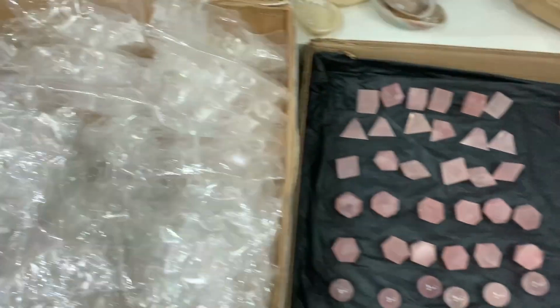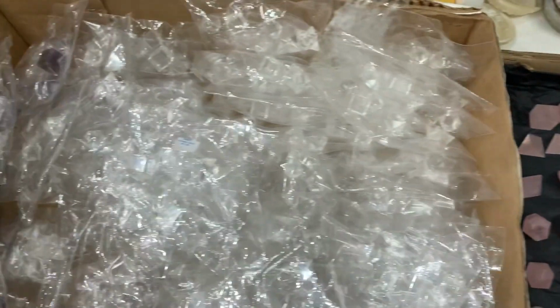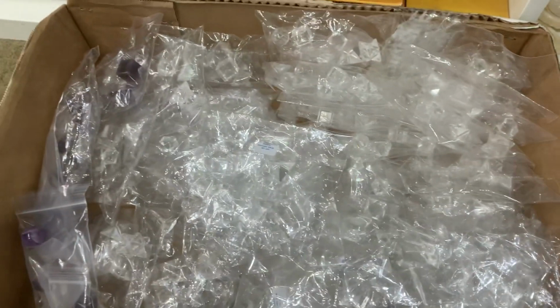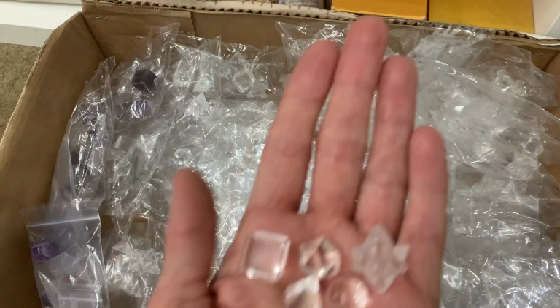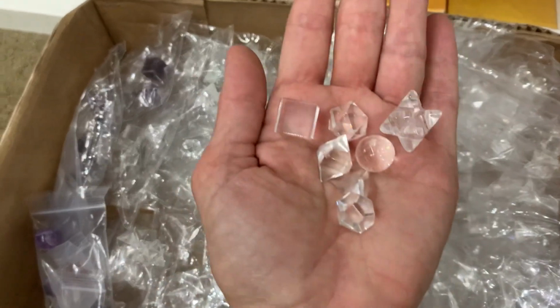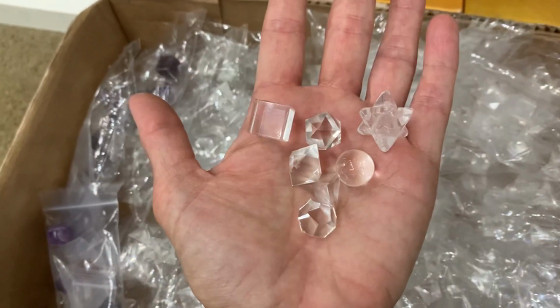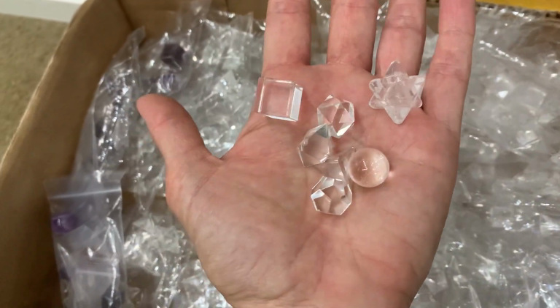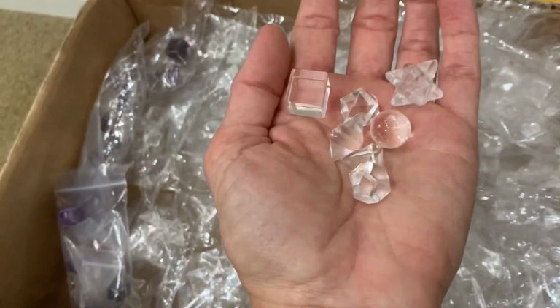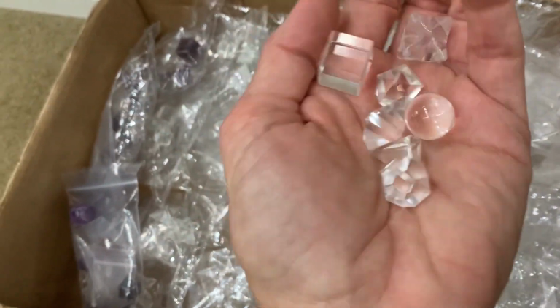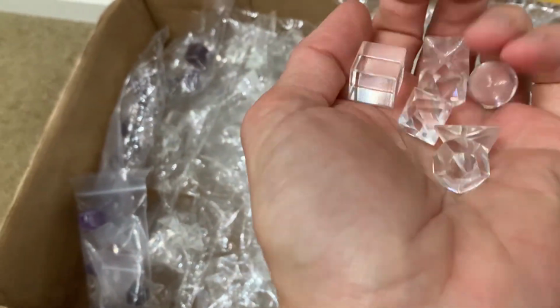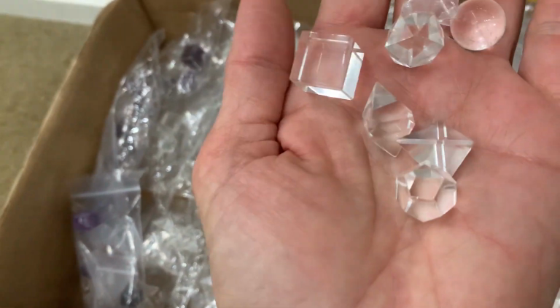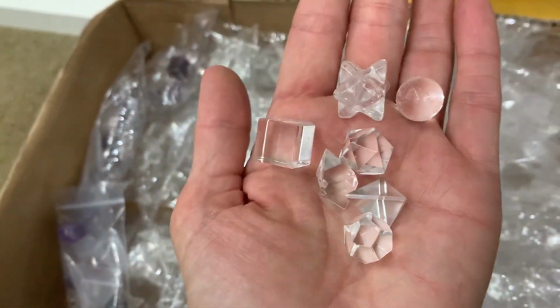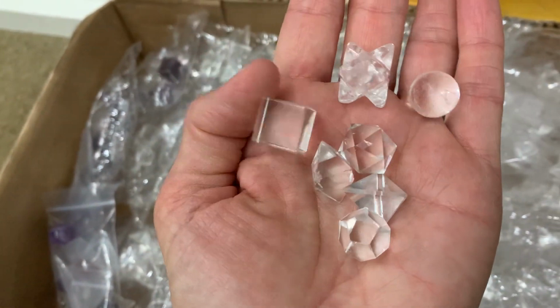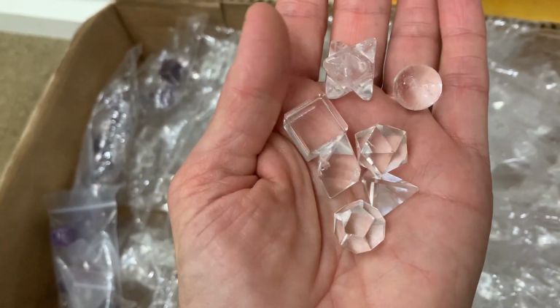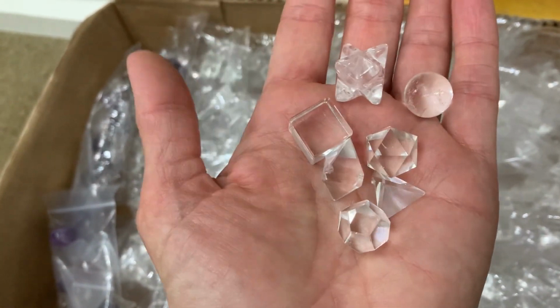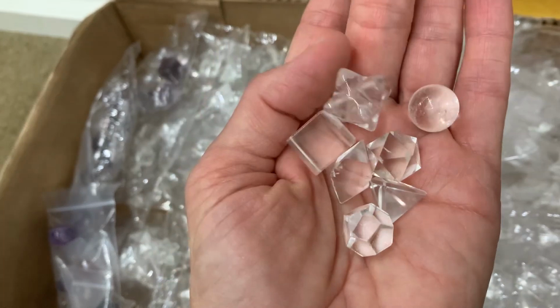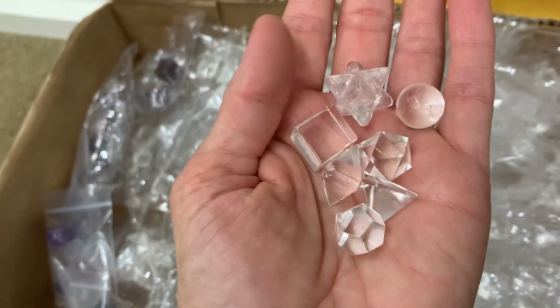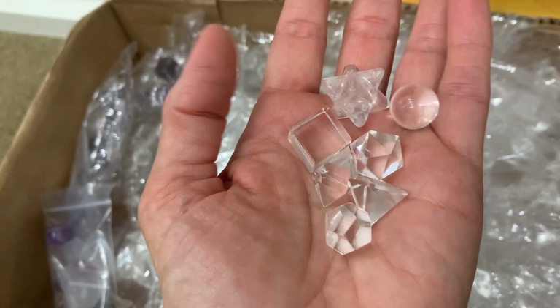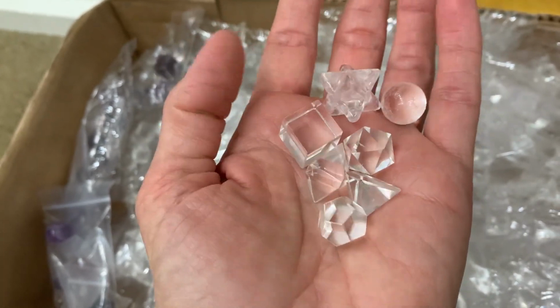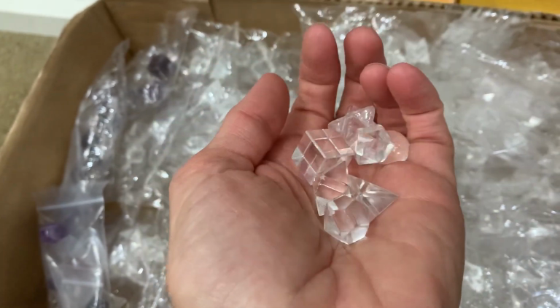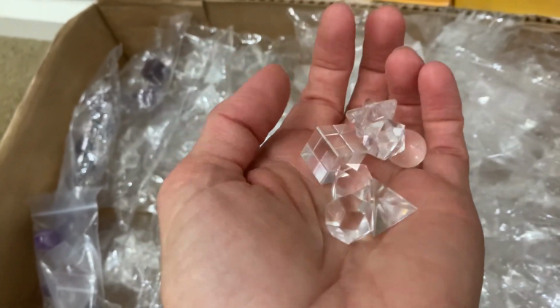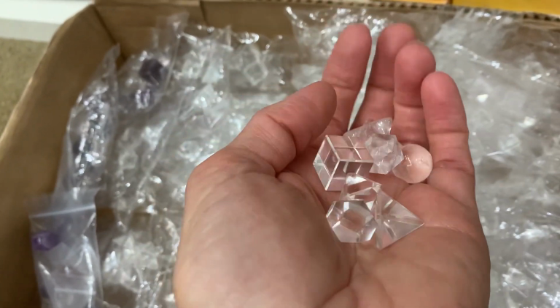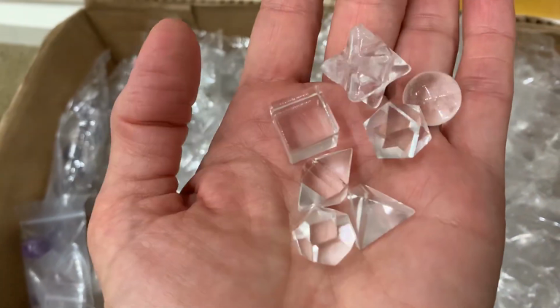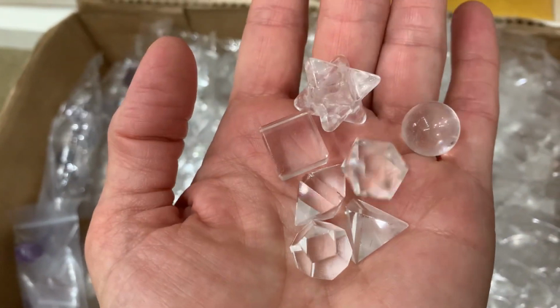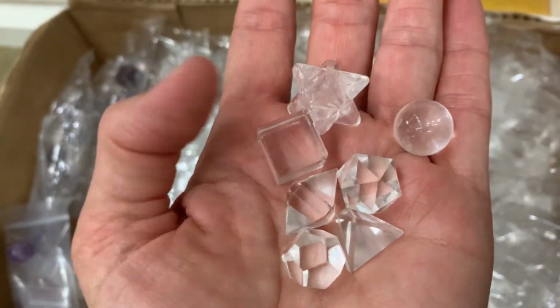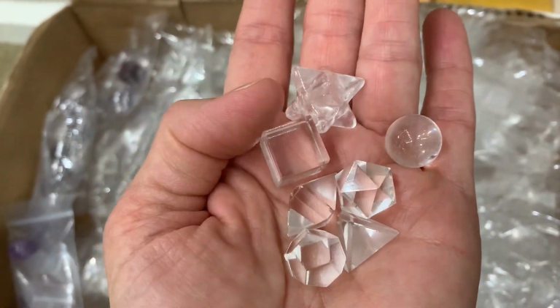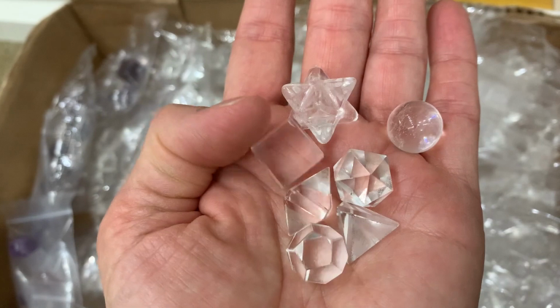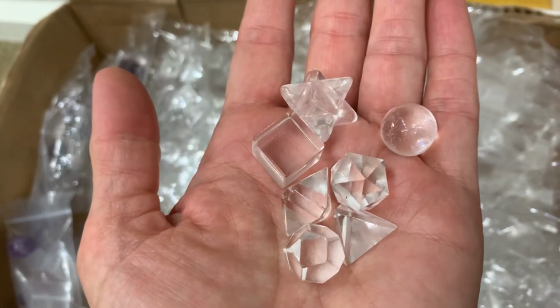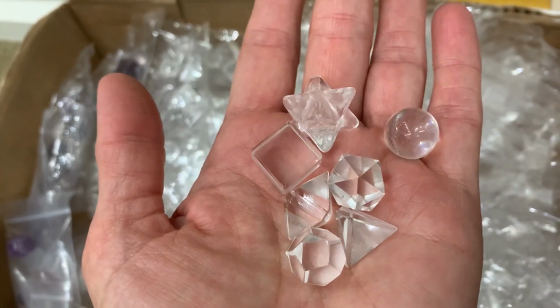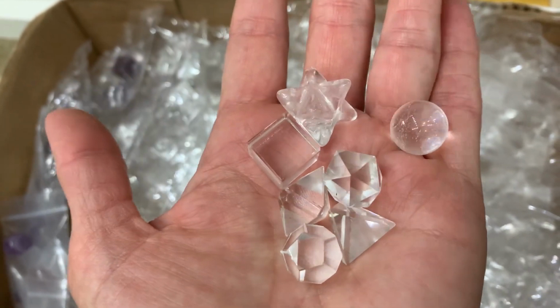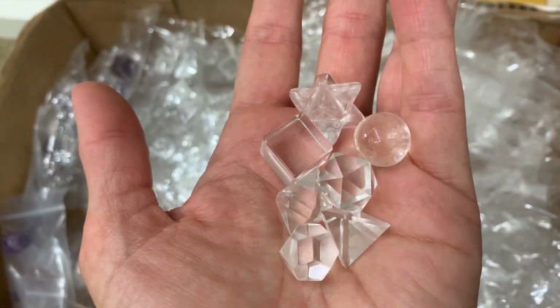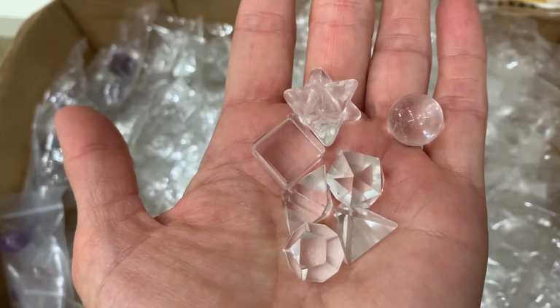Let me just go over to the quartz — as you can see I've unwrapped a set there. Really lovely high quality clear quartz. The pieces are a little bit smaller than the rose quartz, and I'll pop them down in a moment so you can see the difference in size.